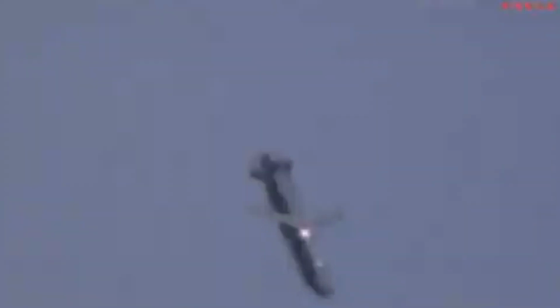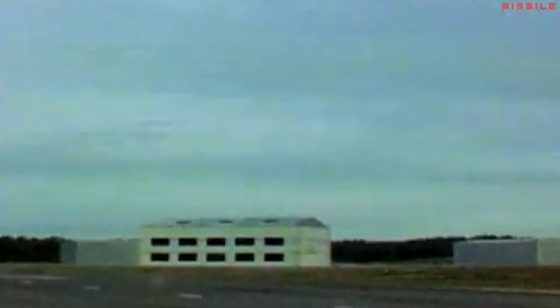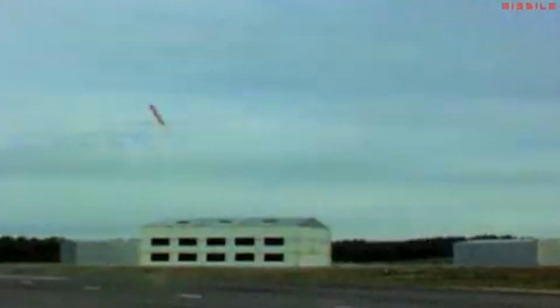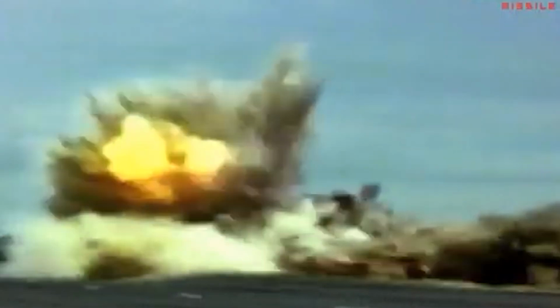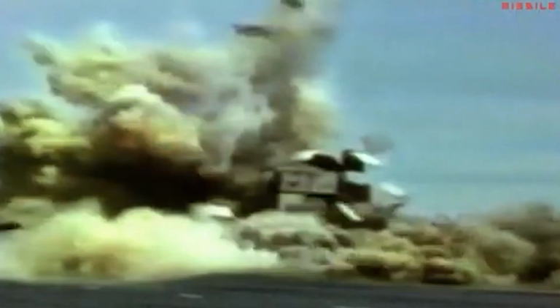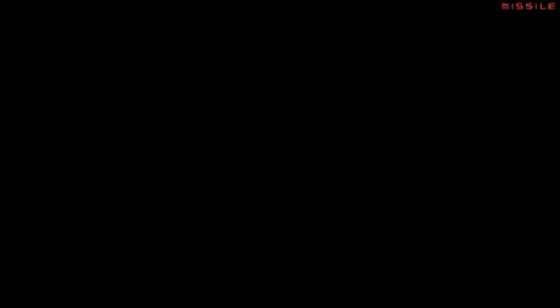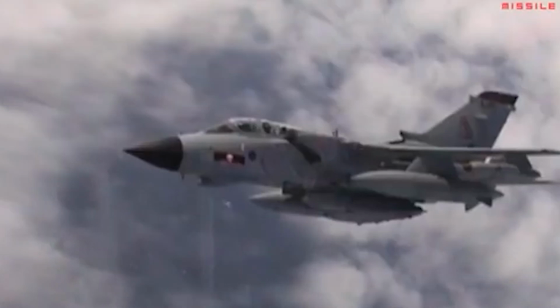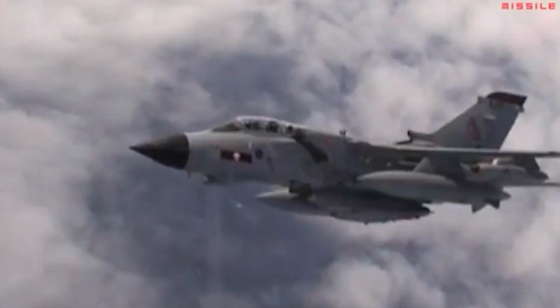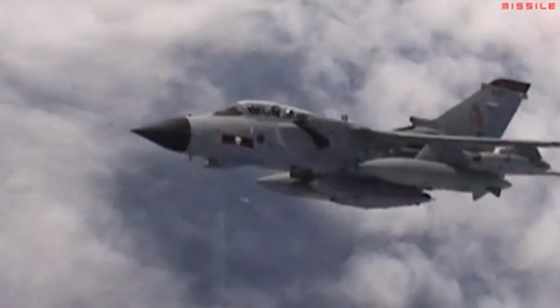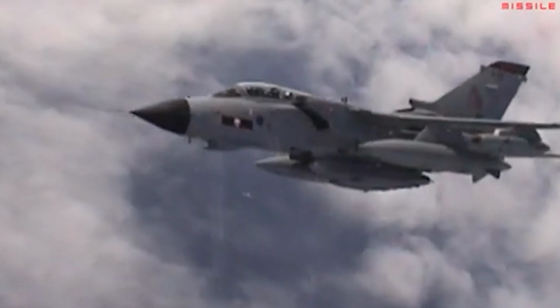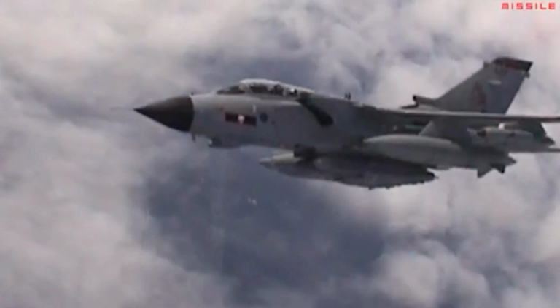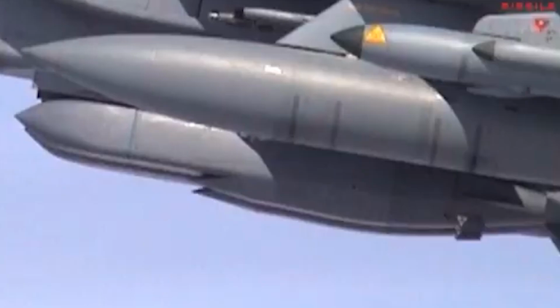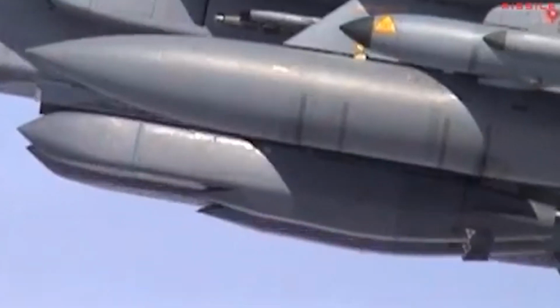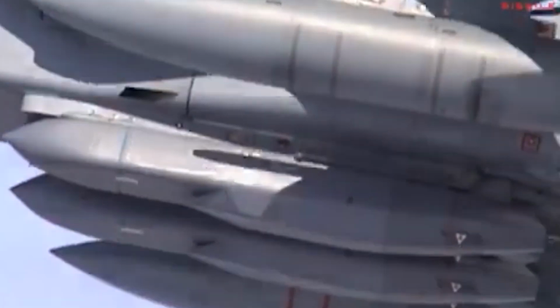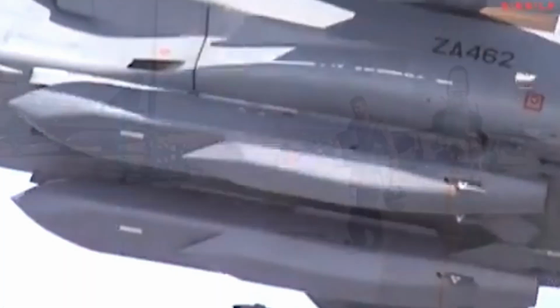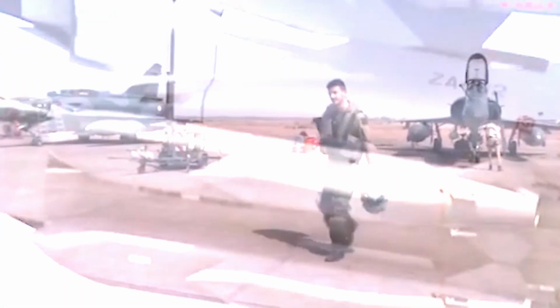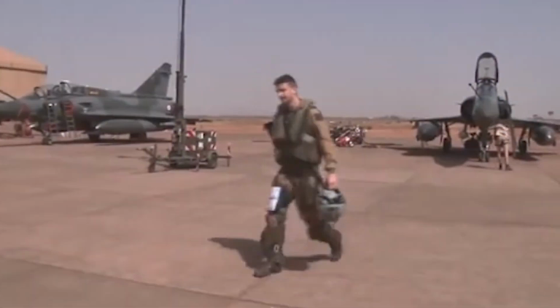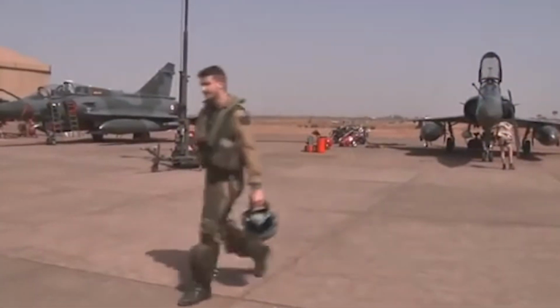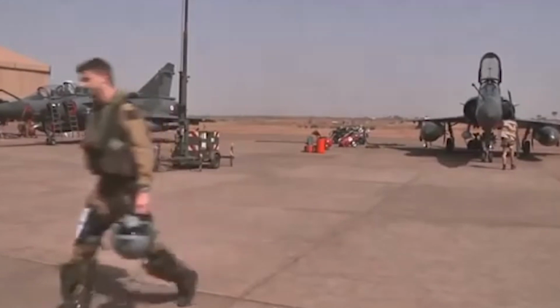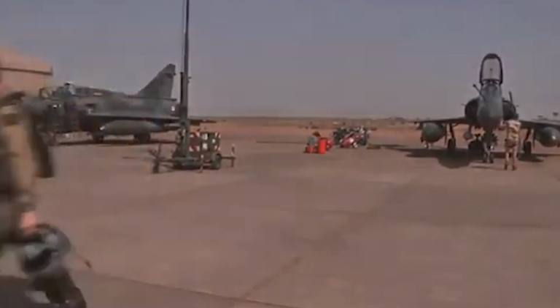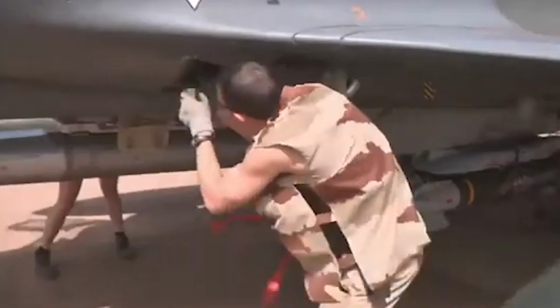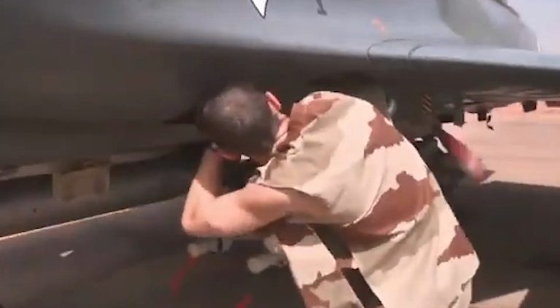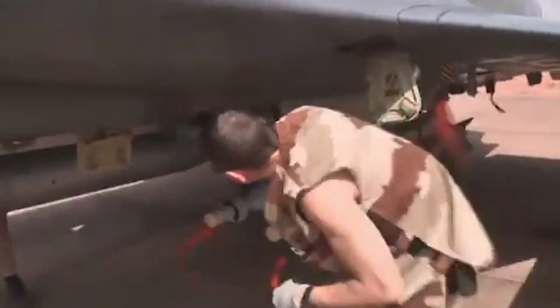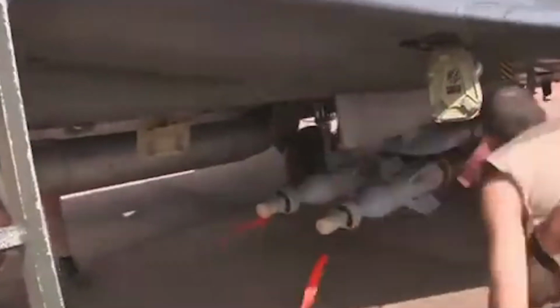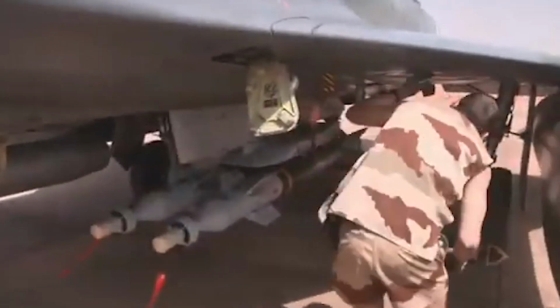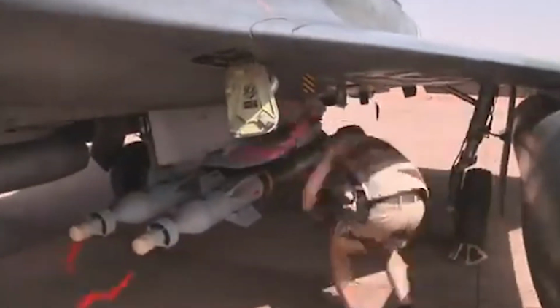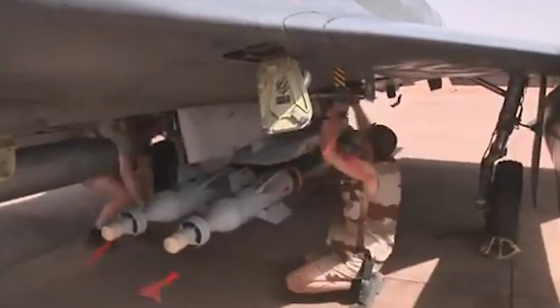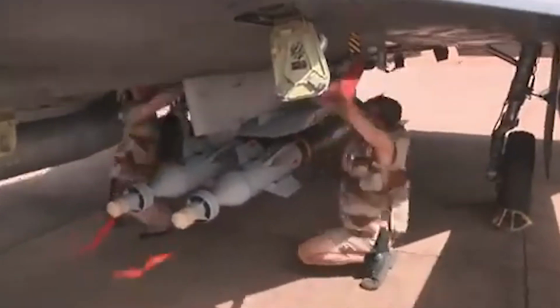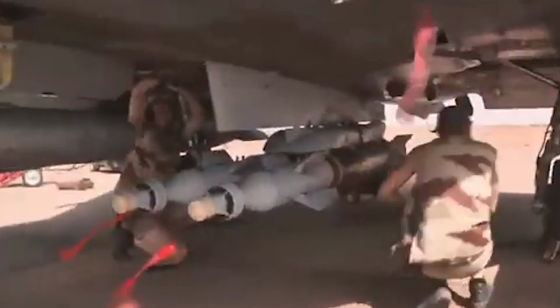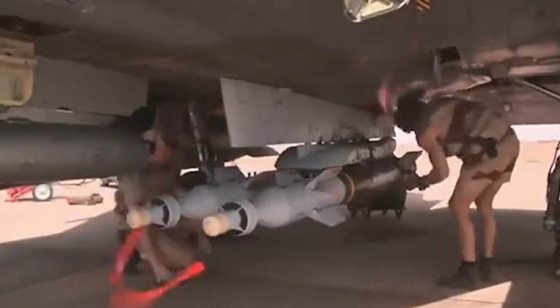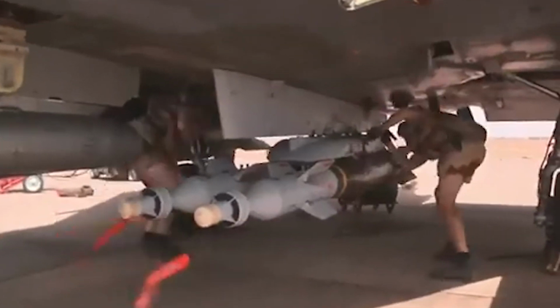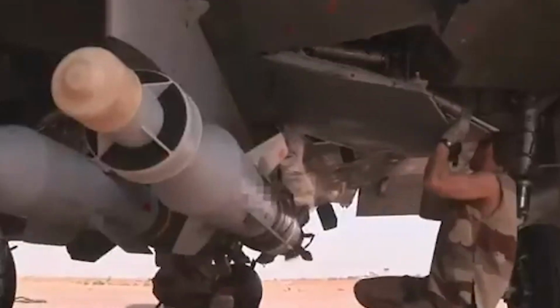But here's the catch — integrating Scalp EG on the Mirage 2000 isn't simple. It requires major system modifications, and Dassault, the company behind the Mirage and Rafale, is helping the IAF make it work.